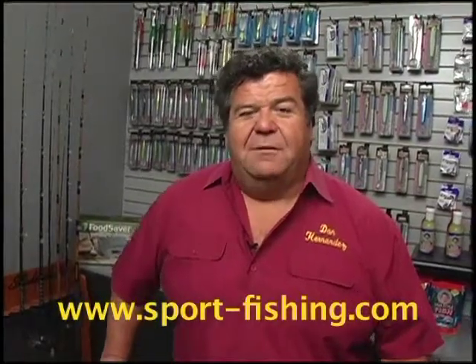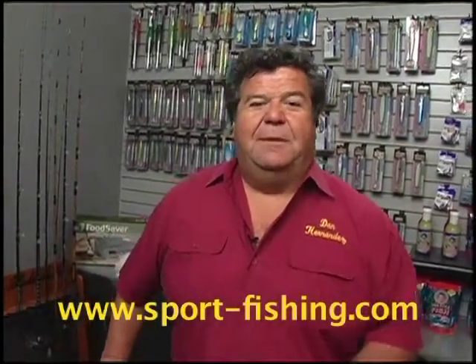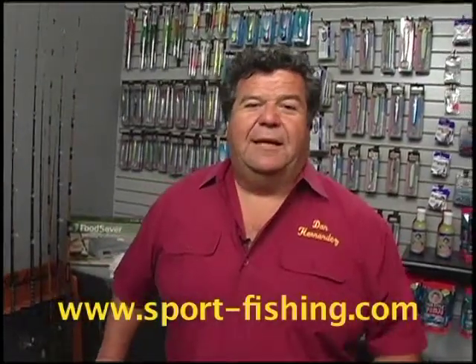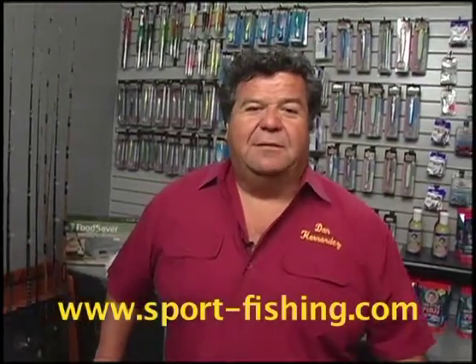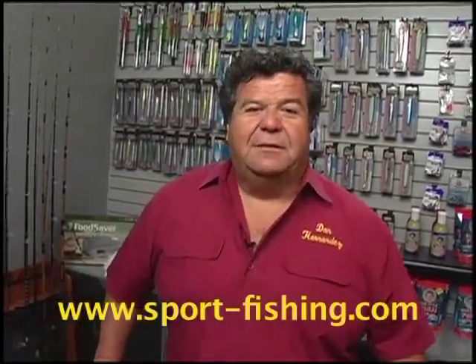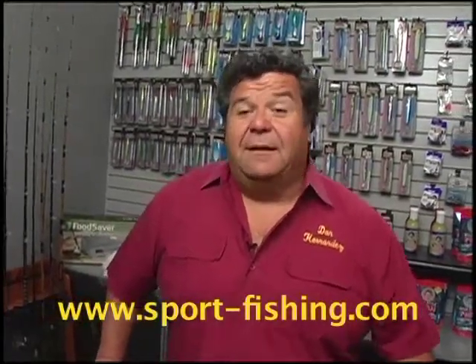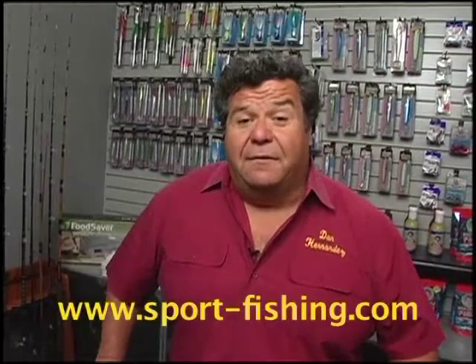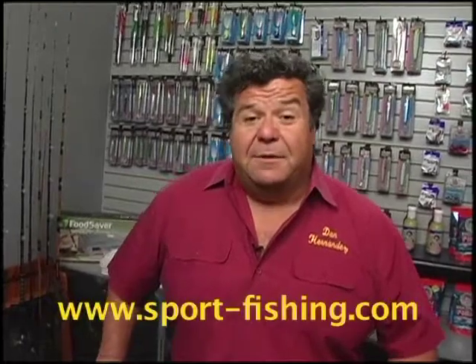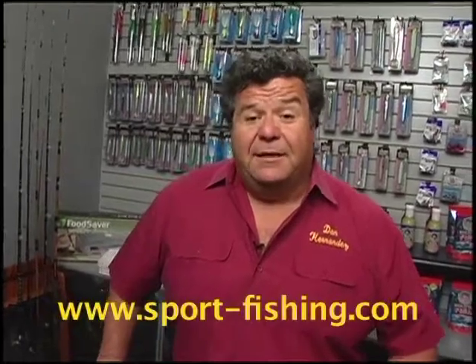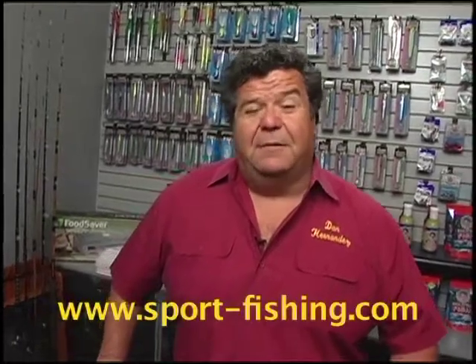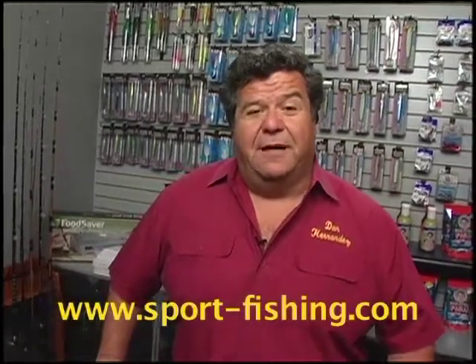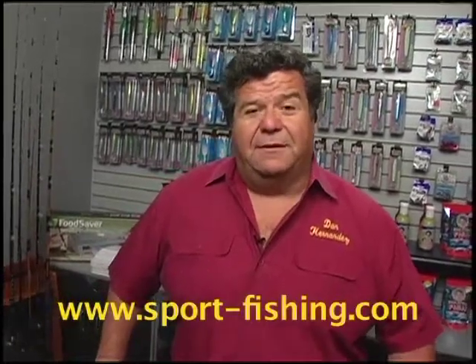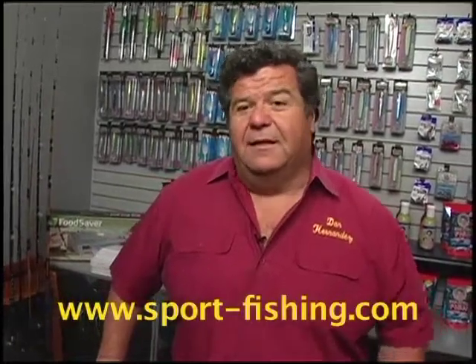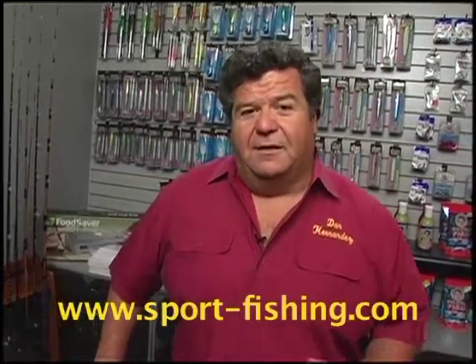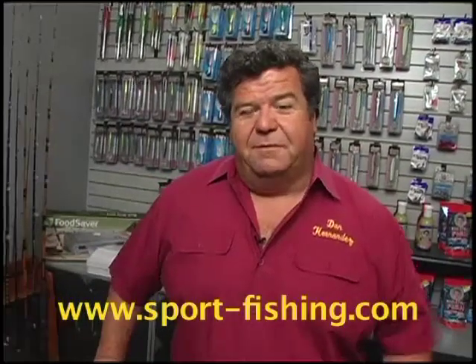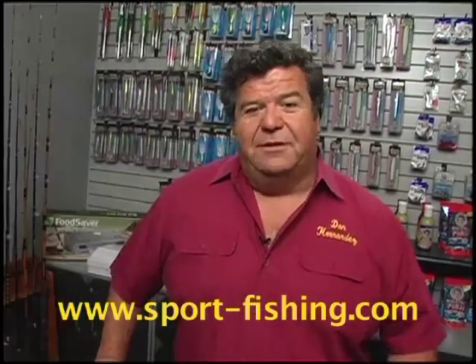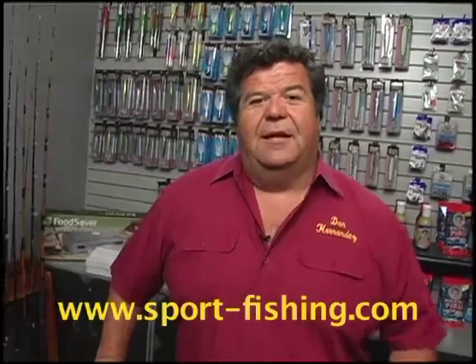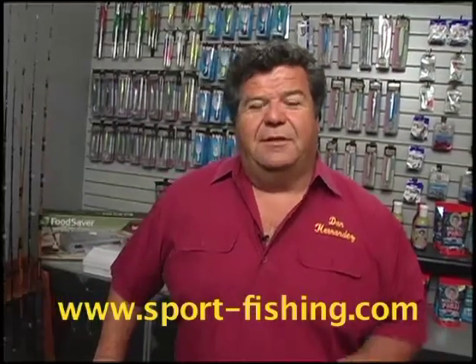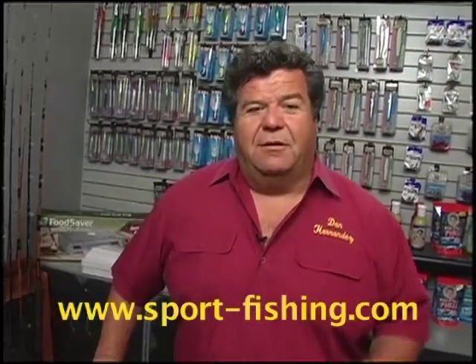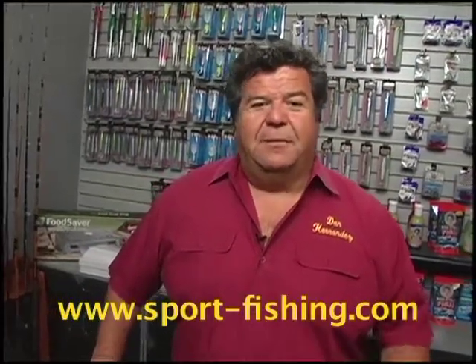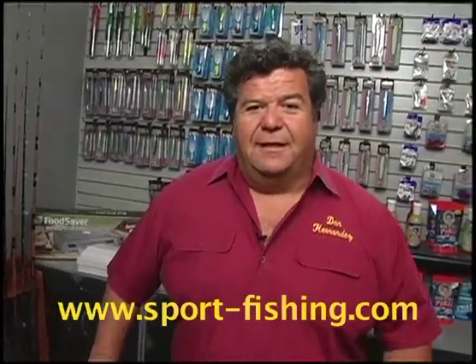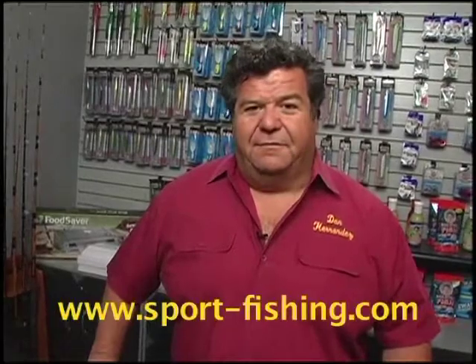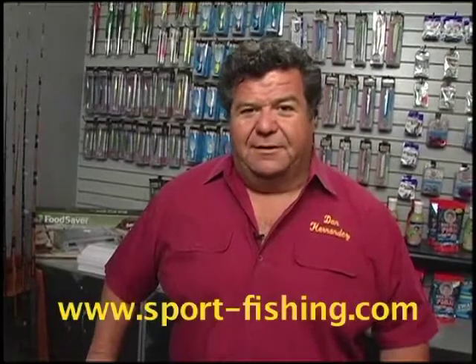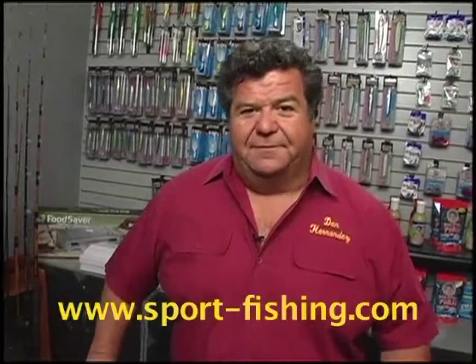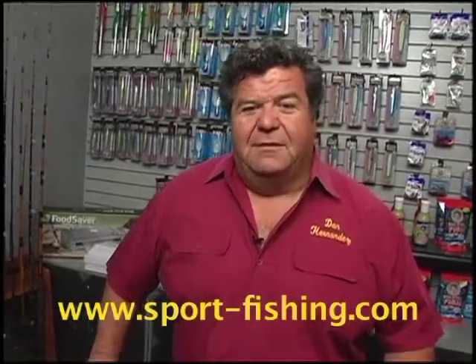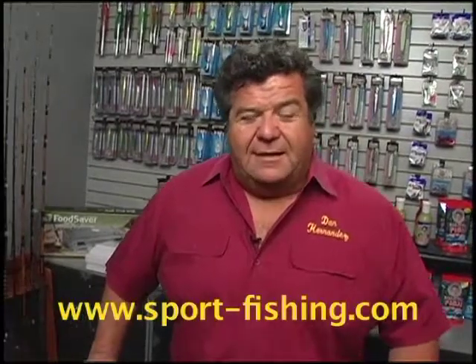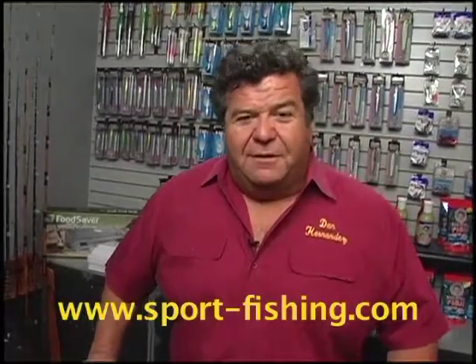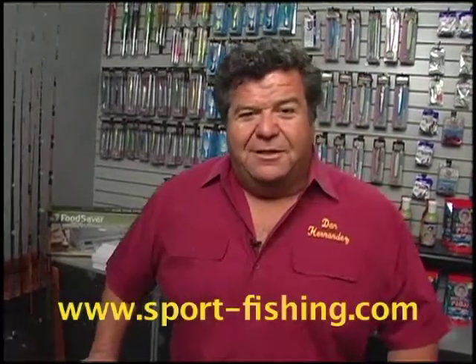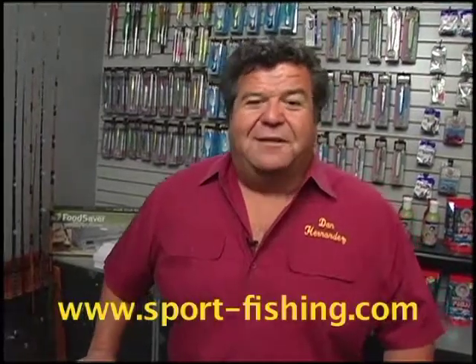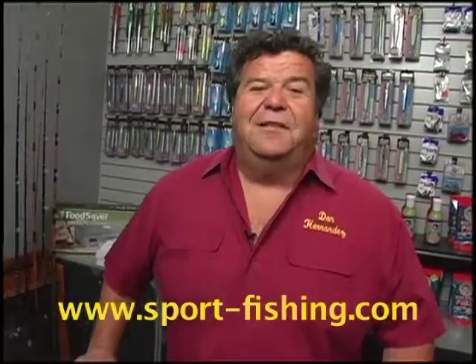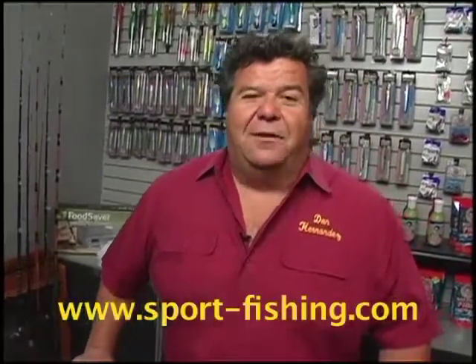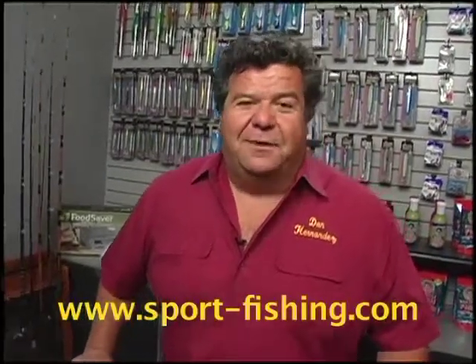Keep up to date on everything we're doing — sign up for our Facebook page, become a fan of us on Sportfishing, and make sure you go to our website and sign up for the free newsletter. Thanks again for watching my show, and I'll see you on the water this week.